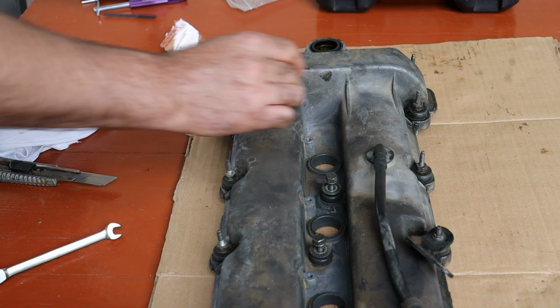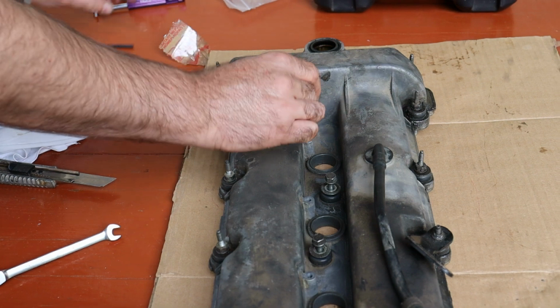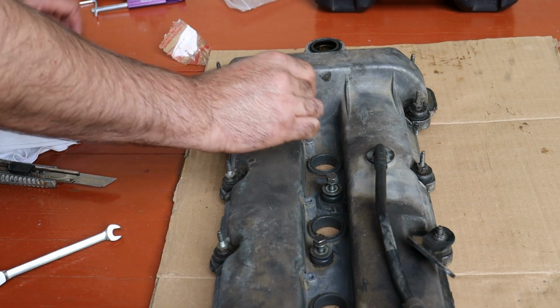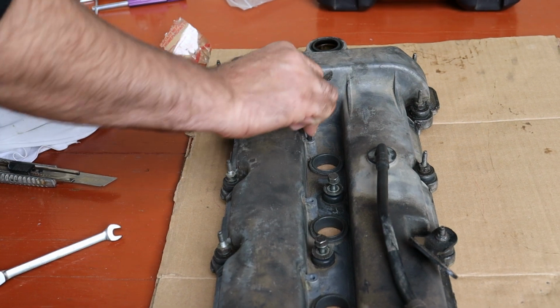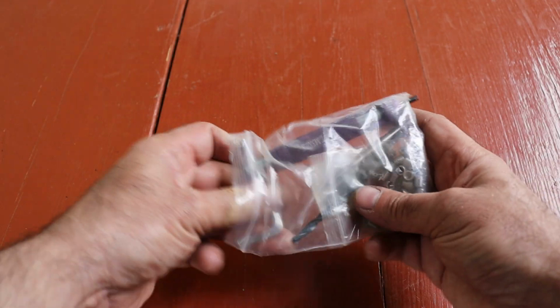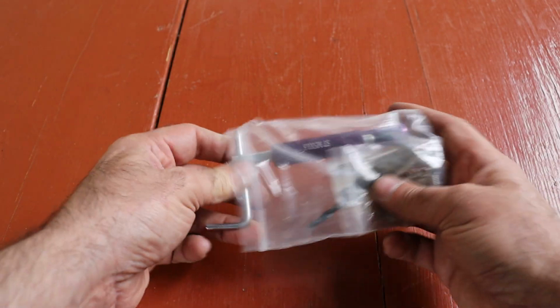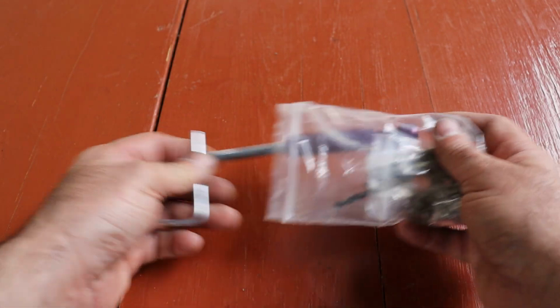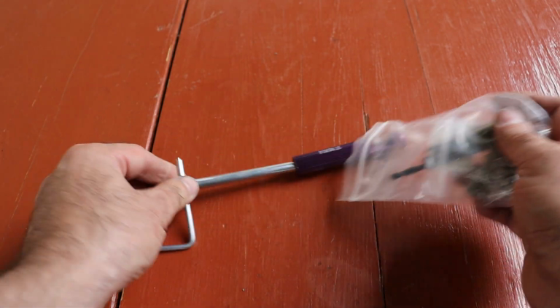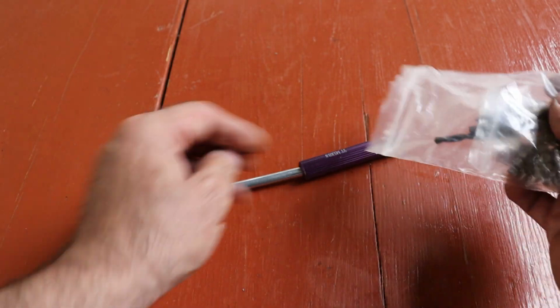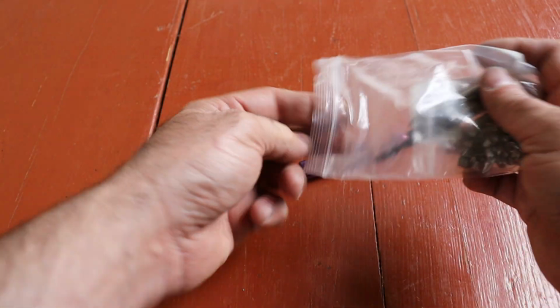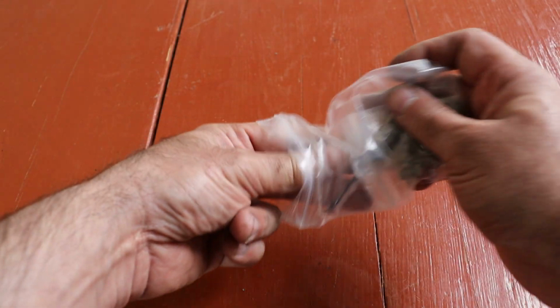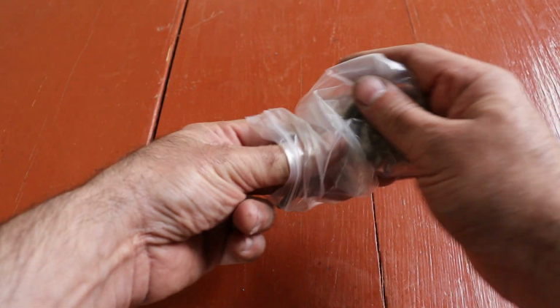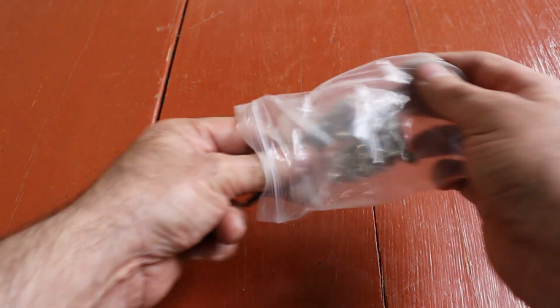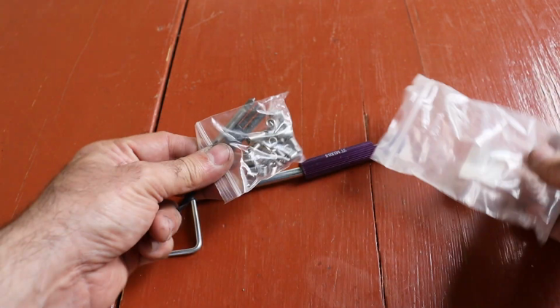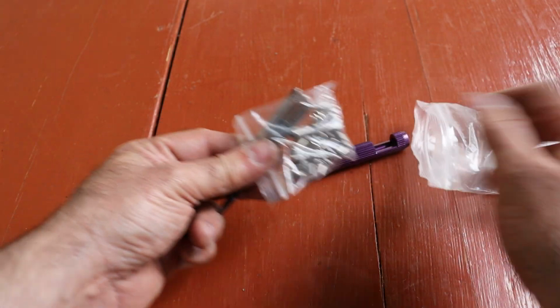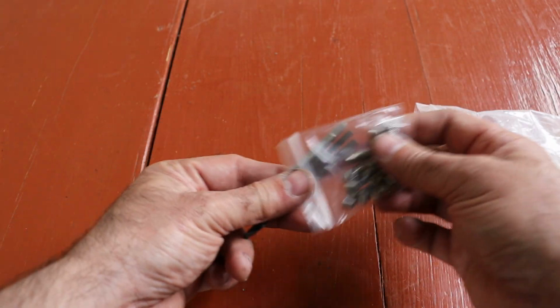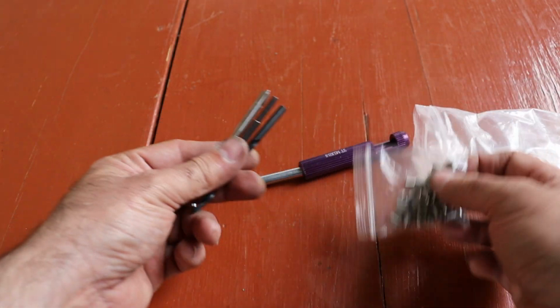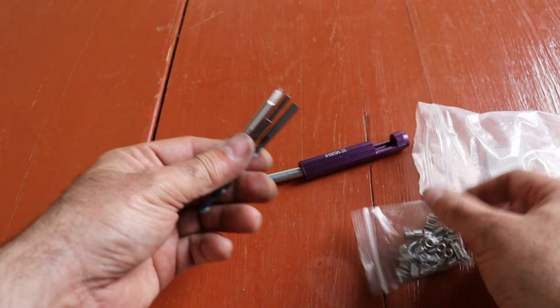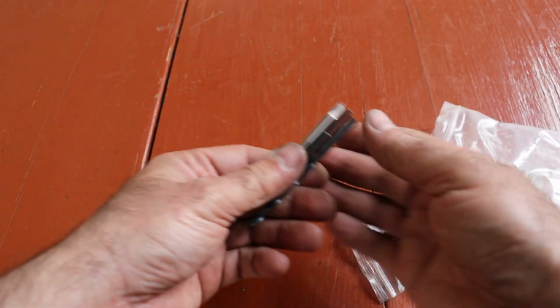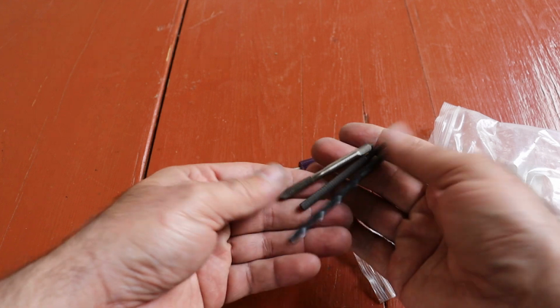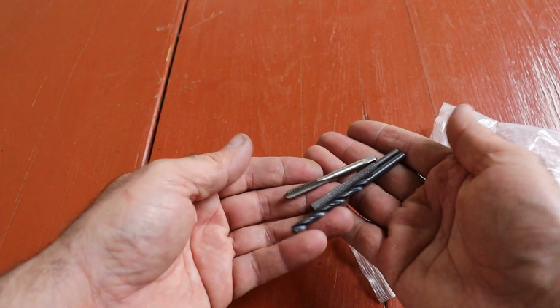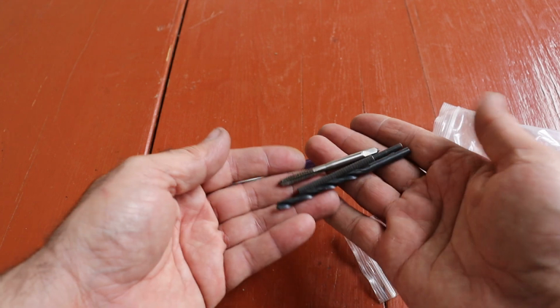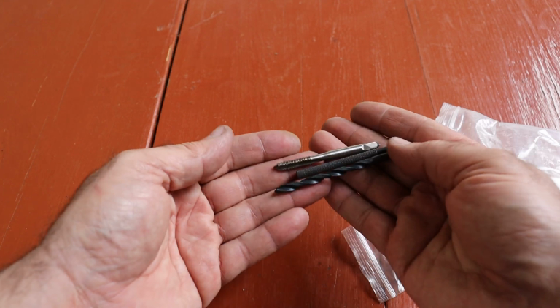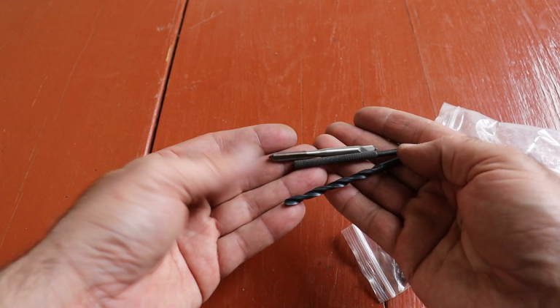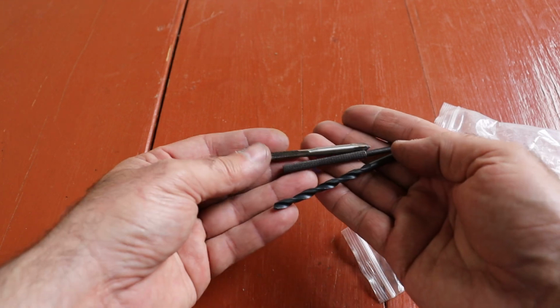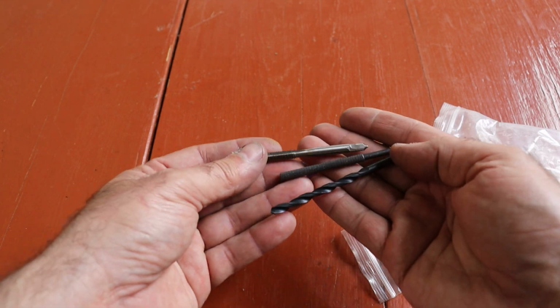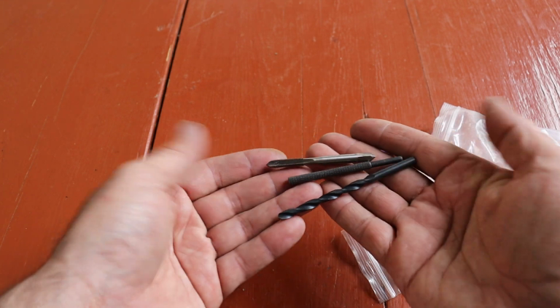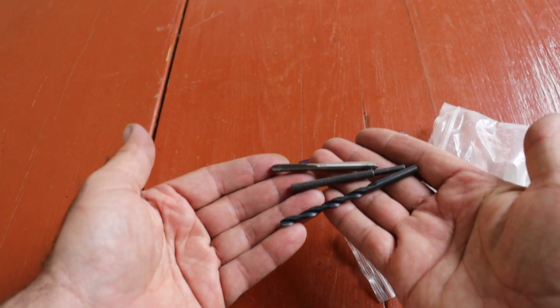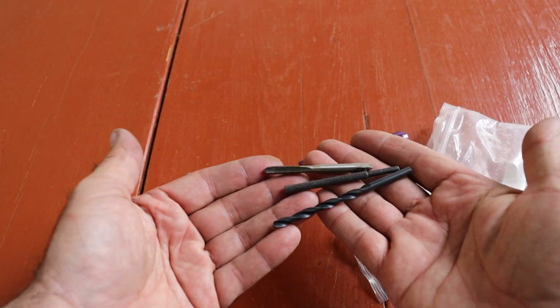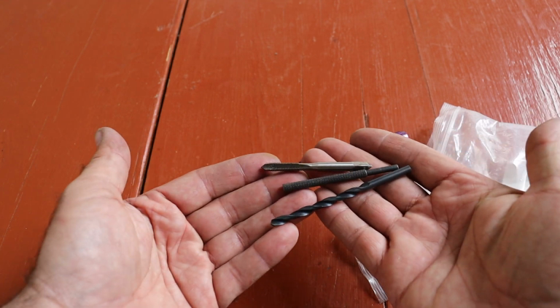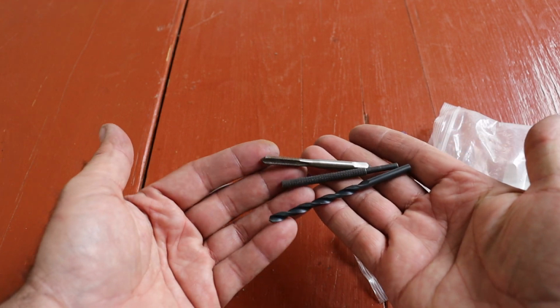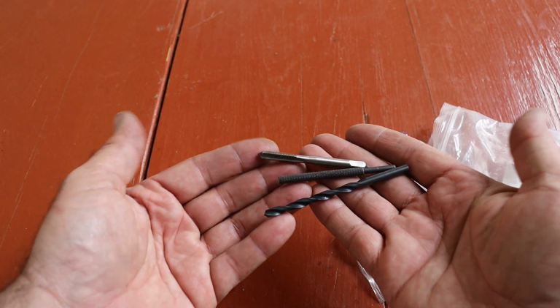Enter the $10 hero — the Helicoil Thread Restorer. This little kit comes with a drill bit, a burr bit, a tap, and an inserter tool. Basically a DIY rescue squad.